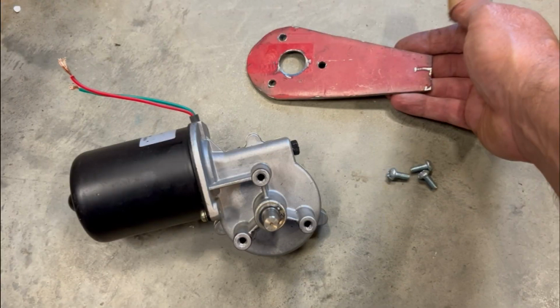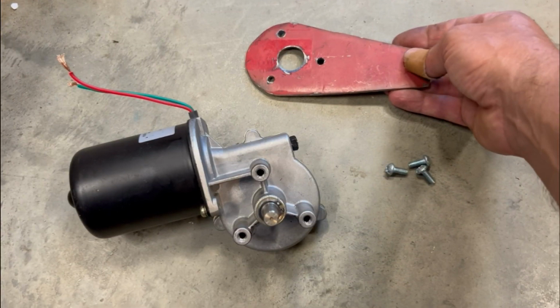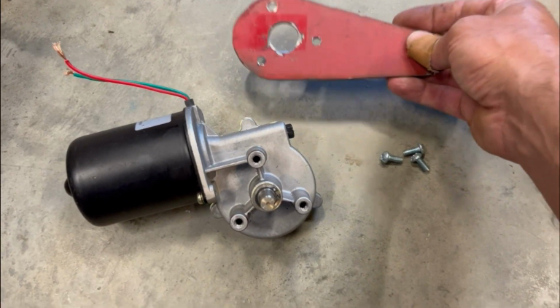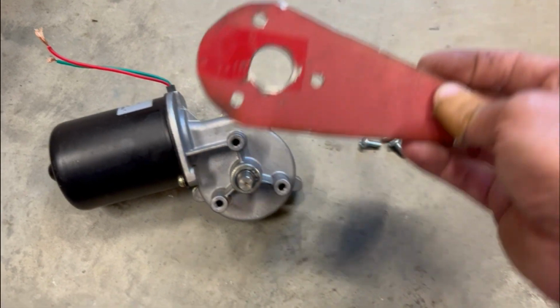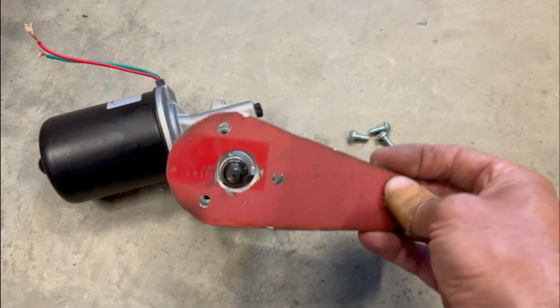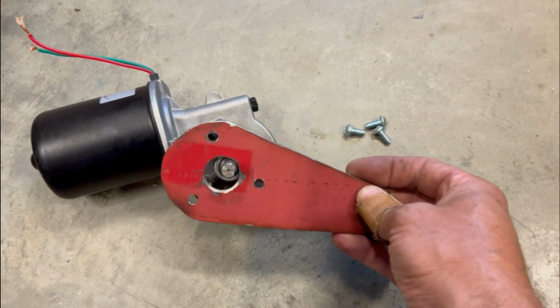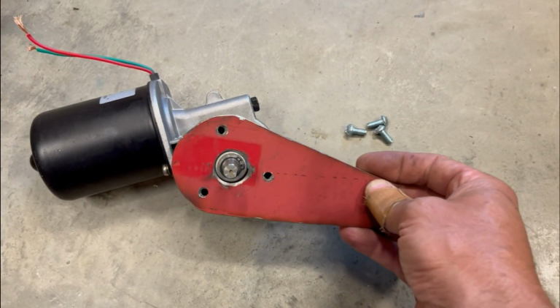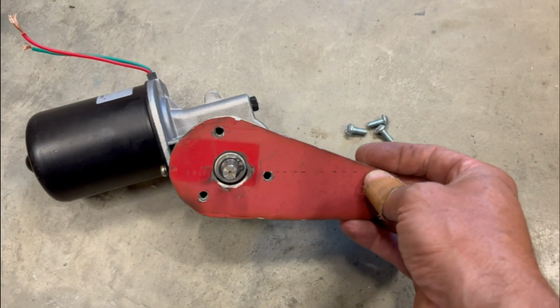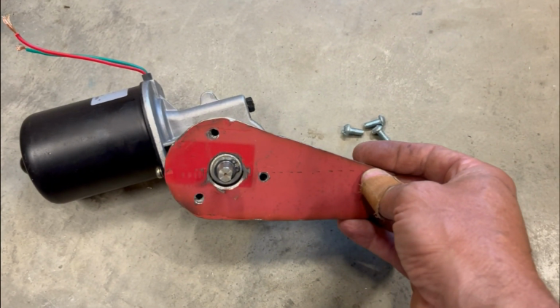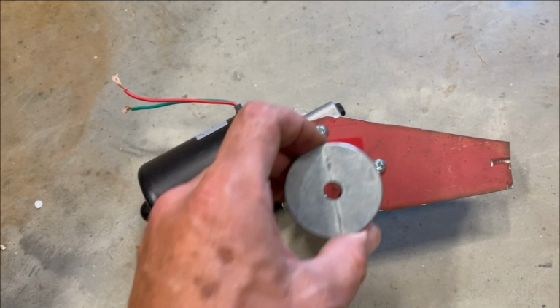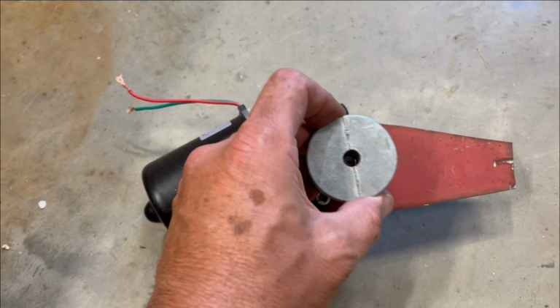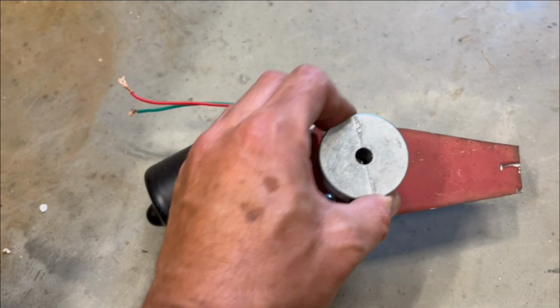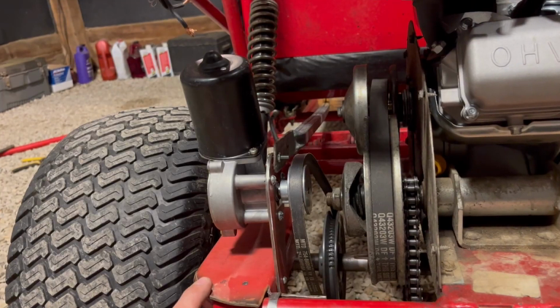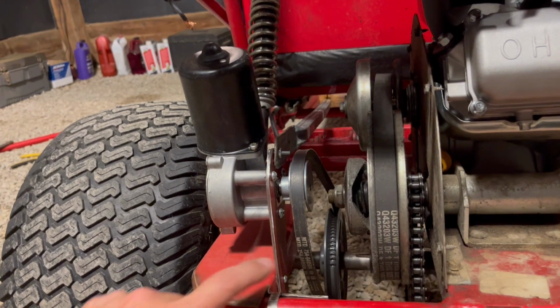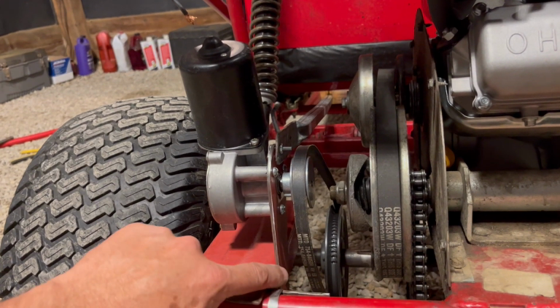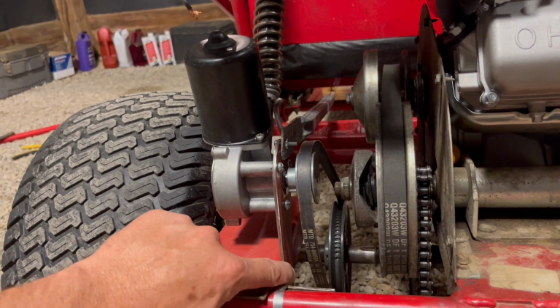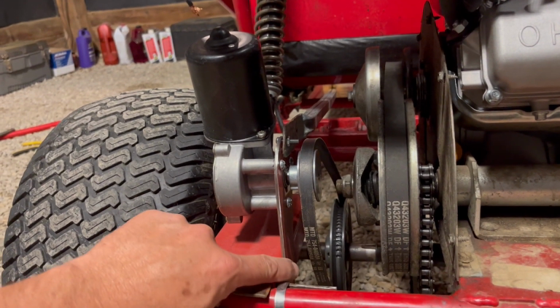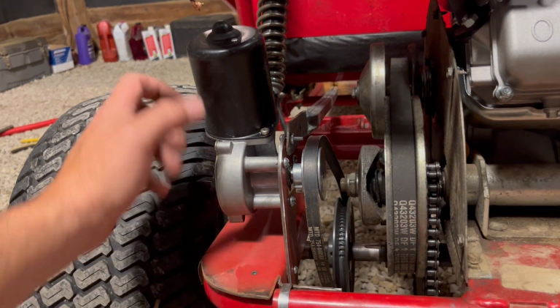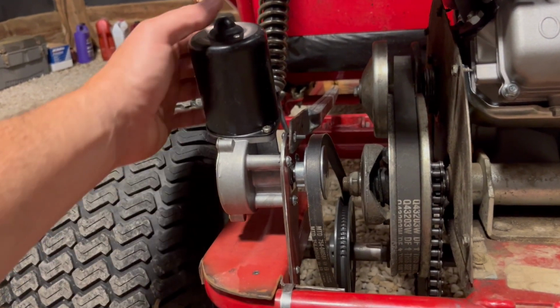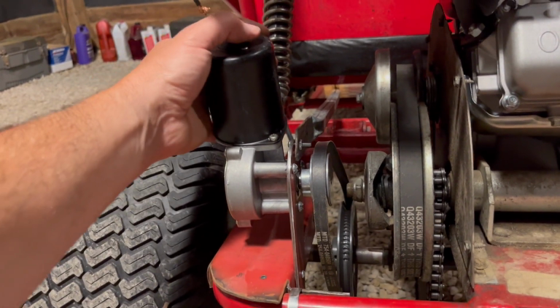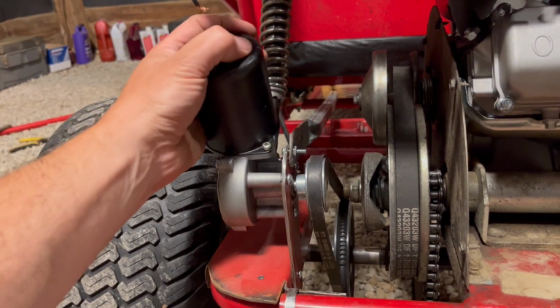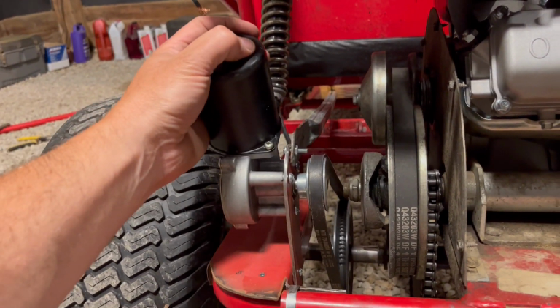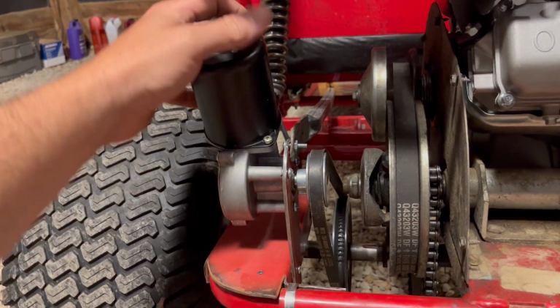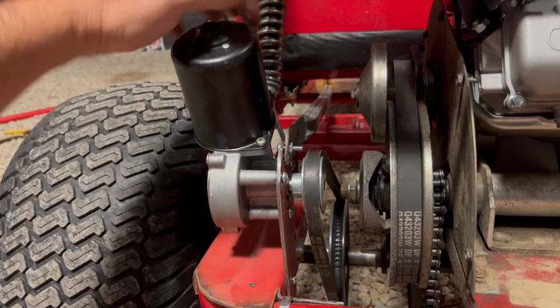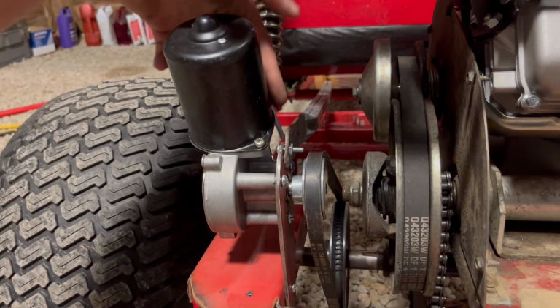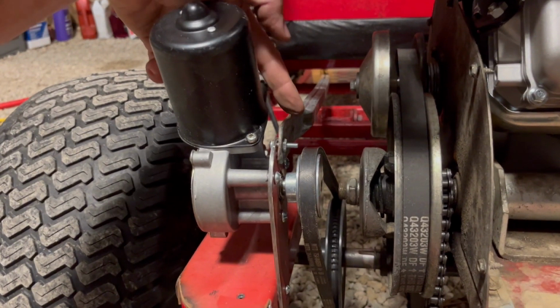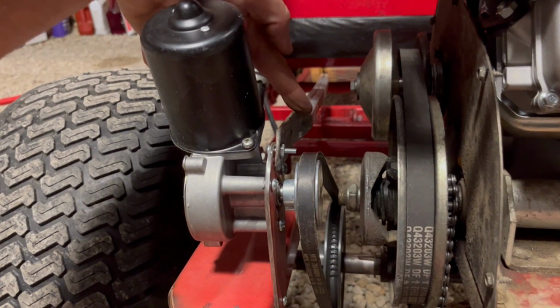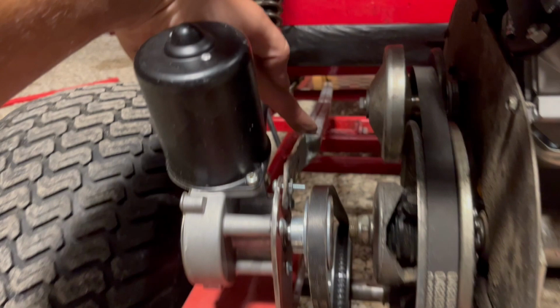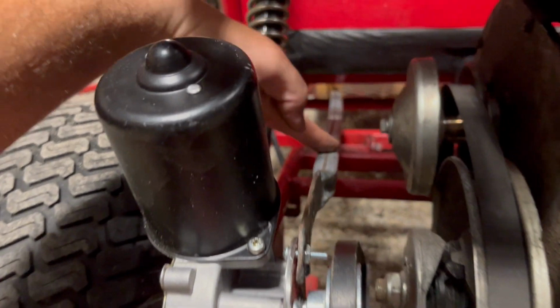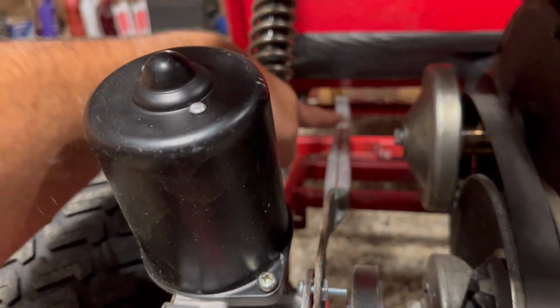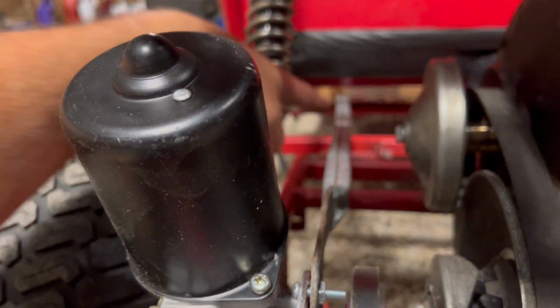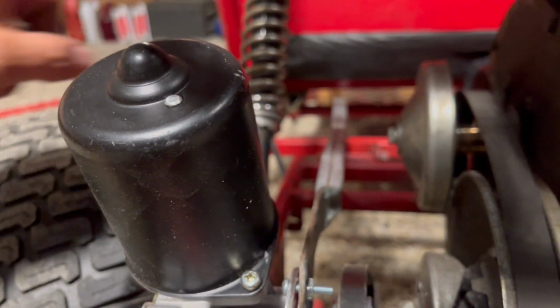Next, I made this motor mount, which will go right on here, and then the pulley. Here it is installed. I've got a pivot point down there so I can tighten the belt, and here's a push rod that goes all the way under the seat.